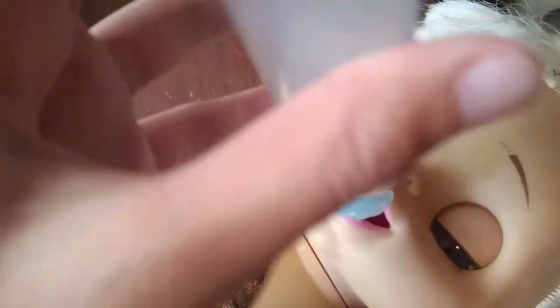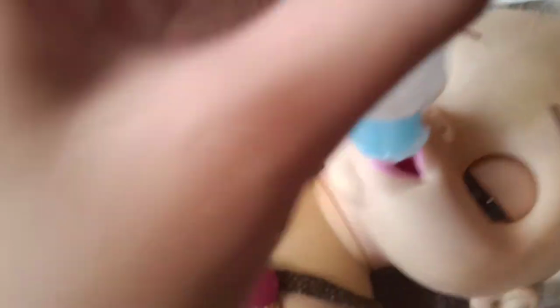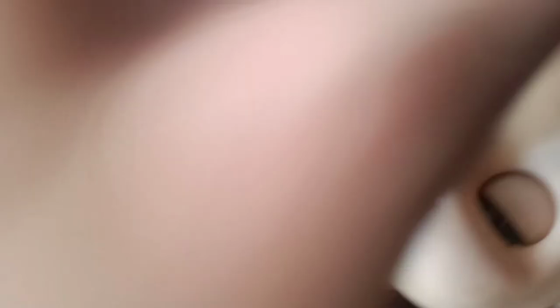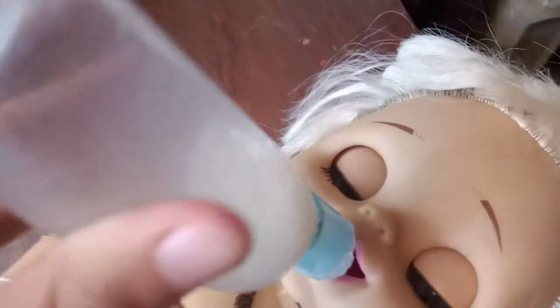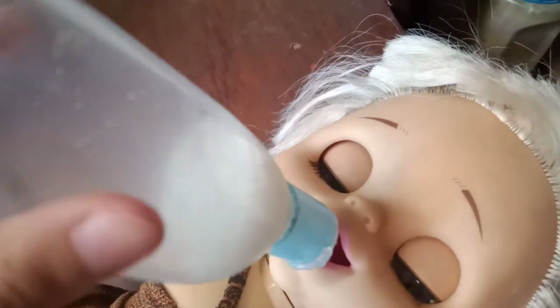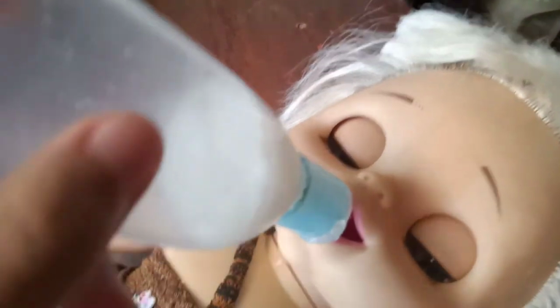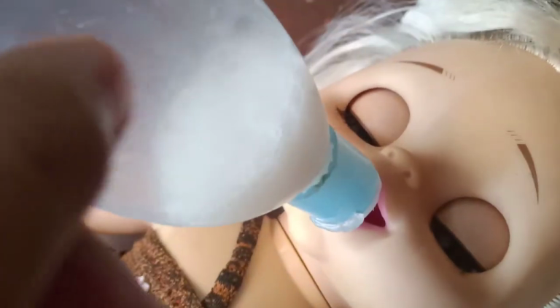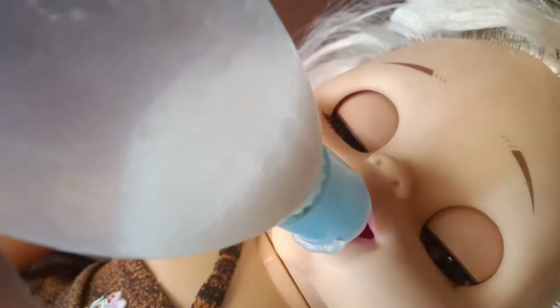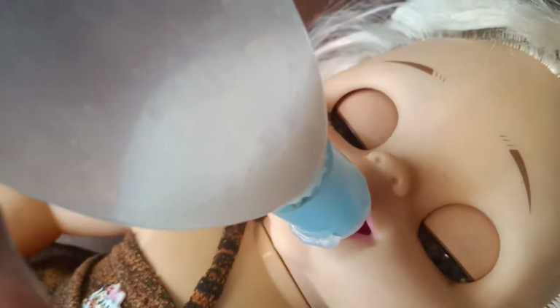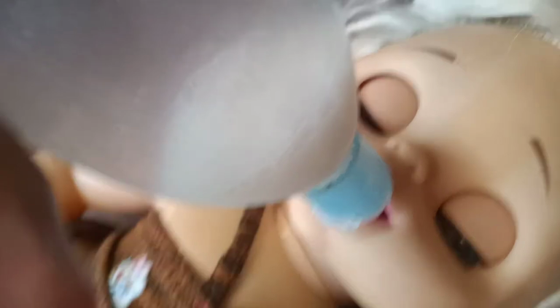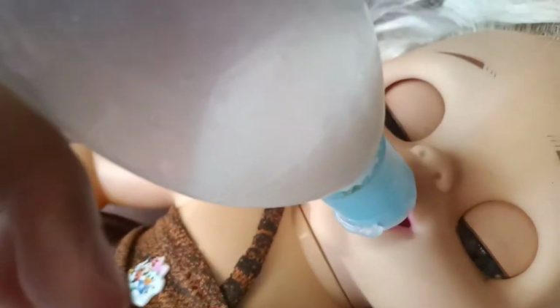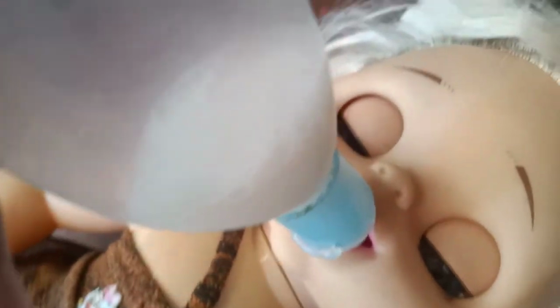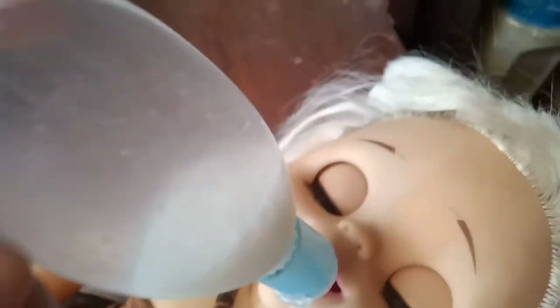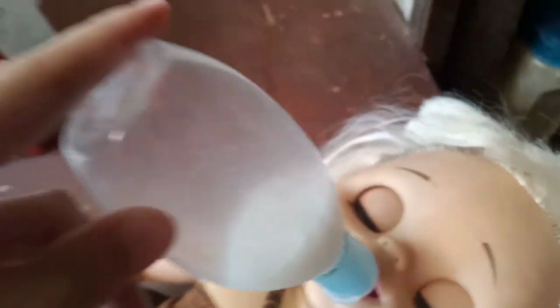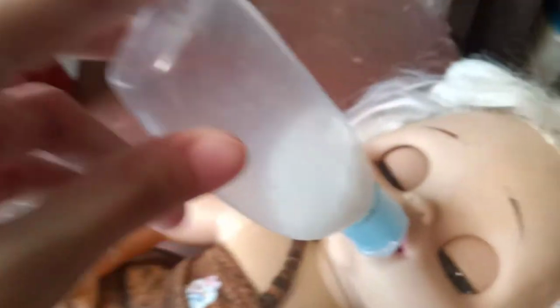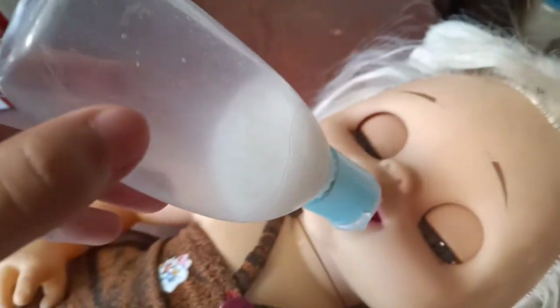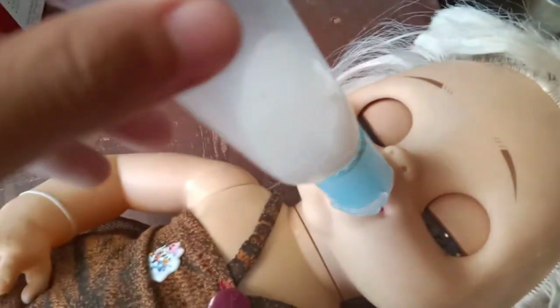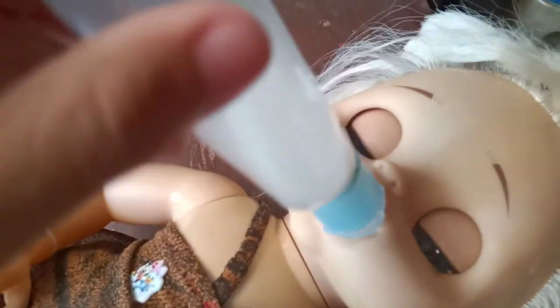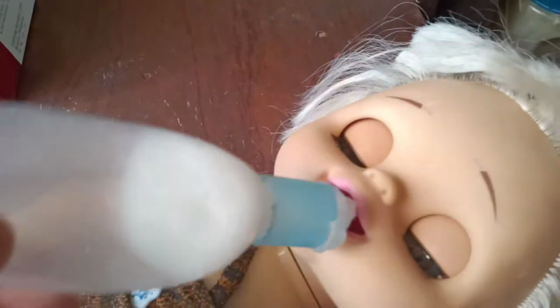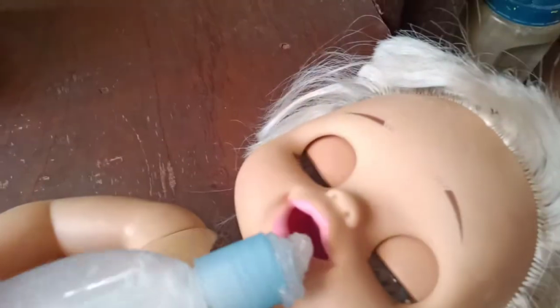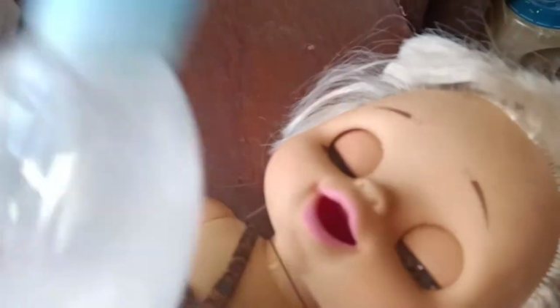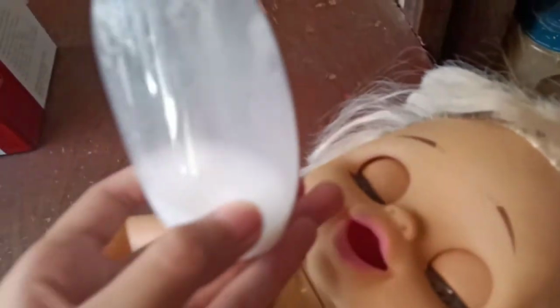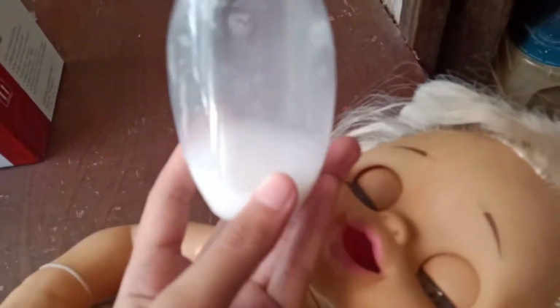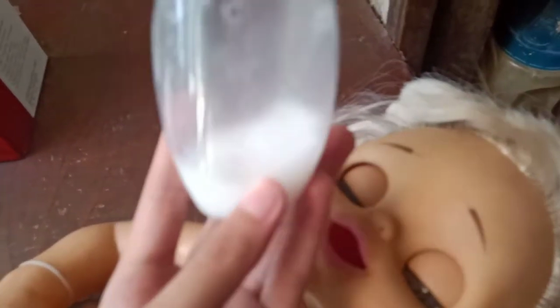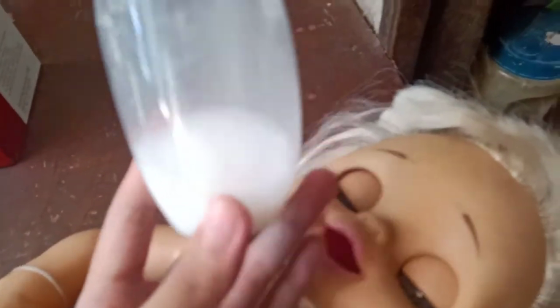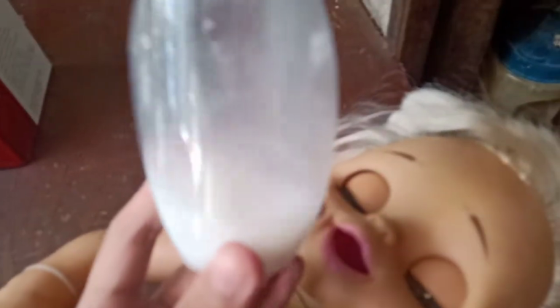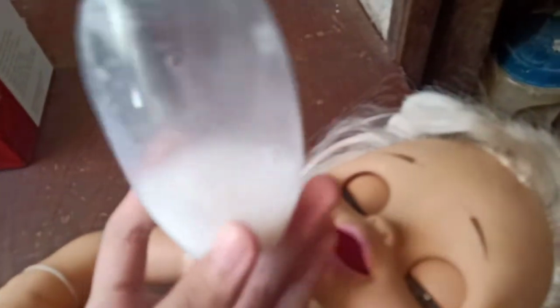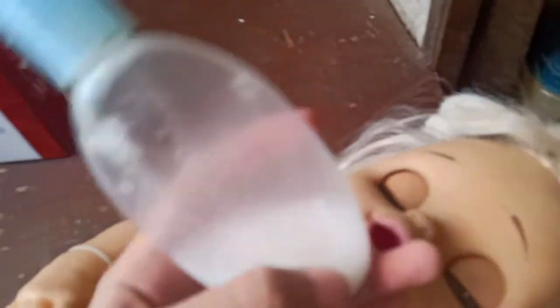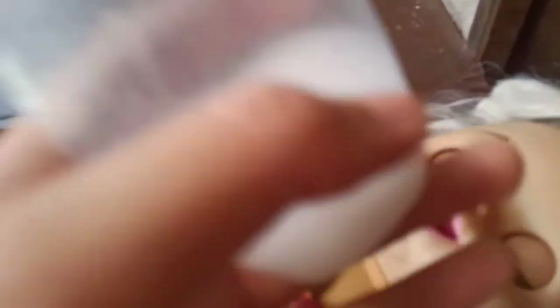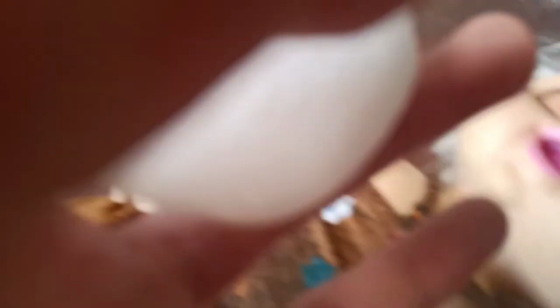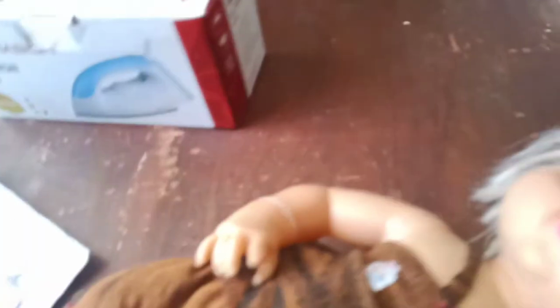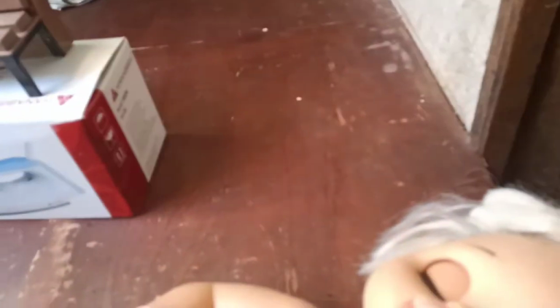Hey guys, welcome back to another video! Today I'm gonna show you how to make Baby Alive milk. I feed Baby Emma something and she drank all of it, so I'm actually gonna make more.